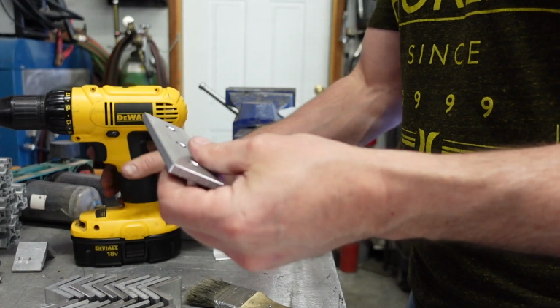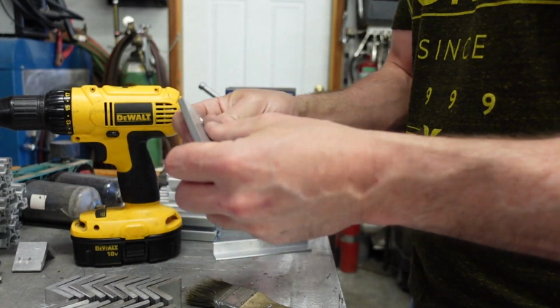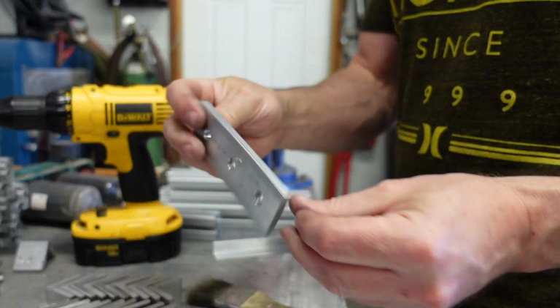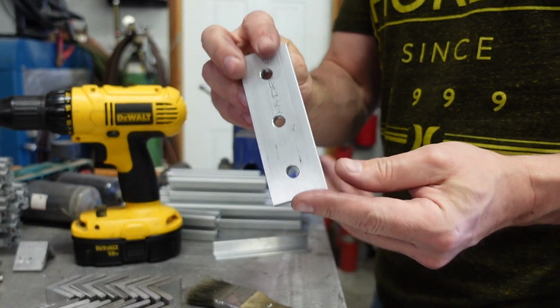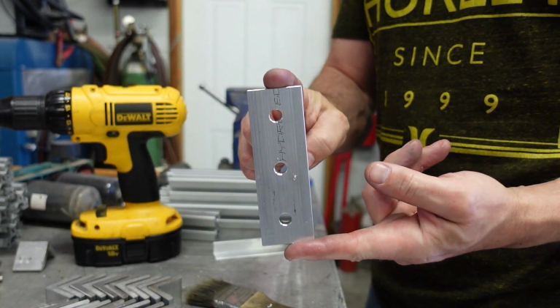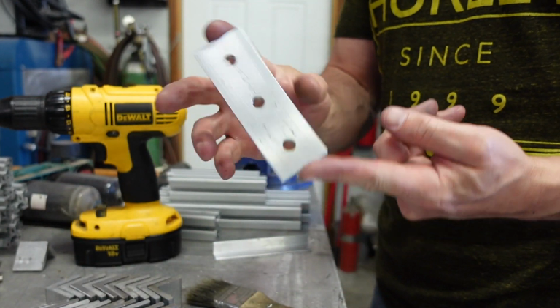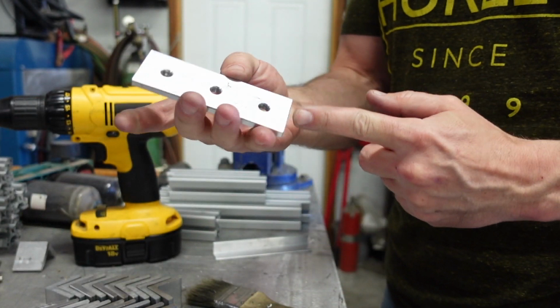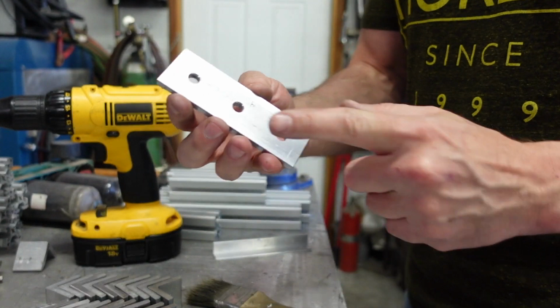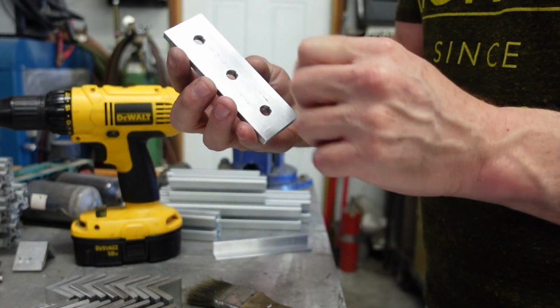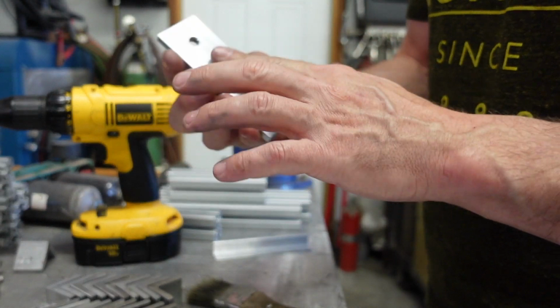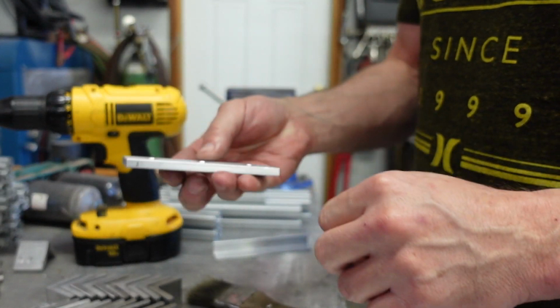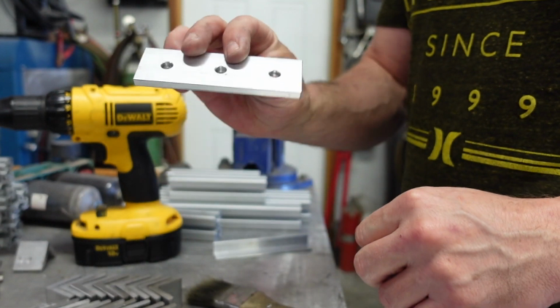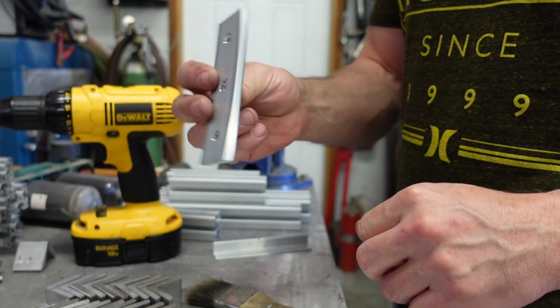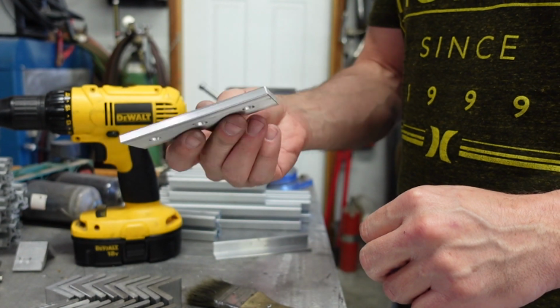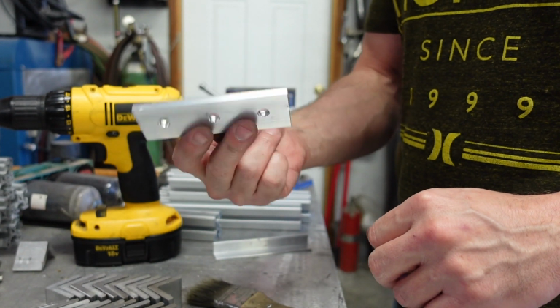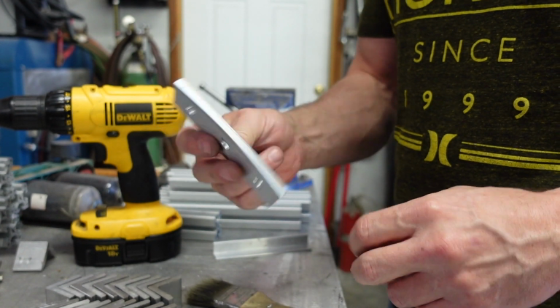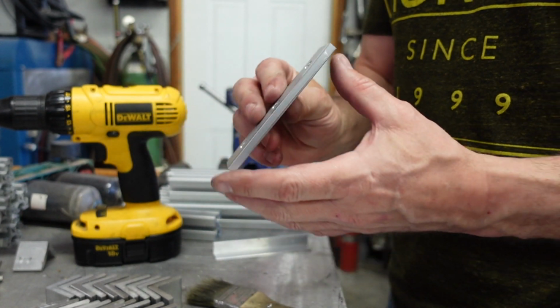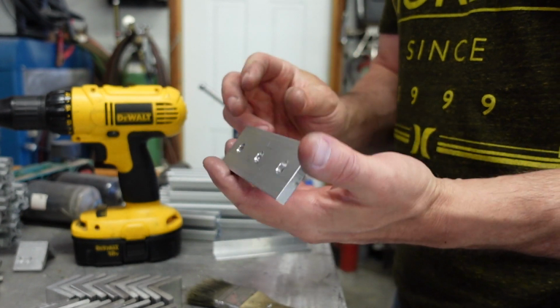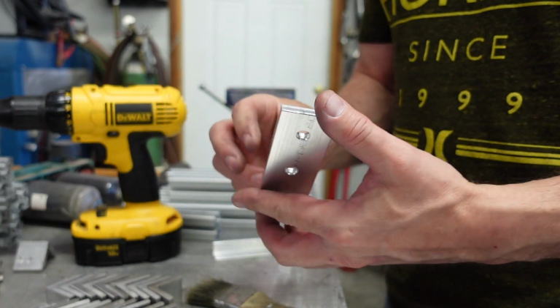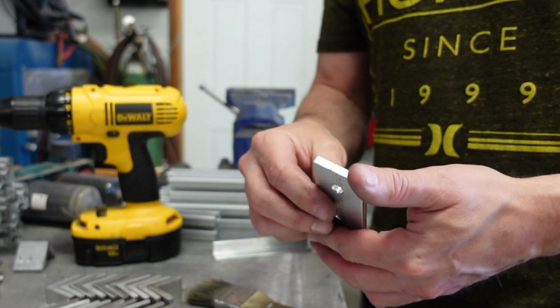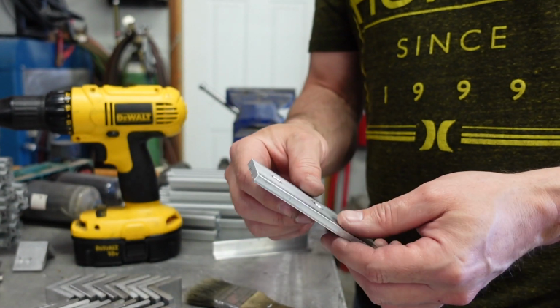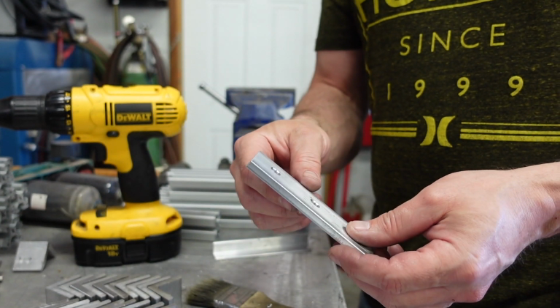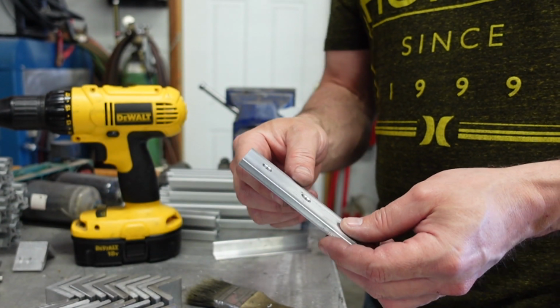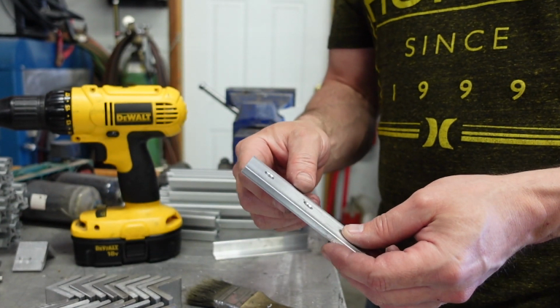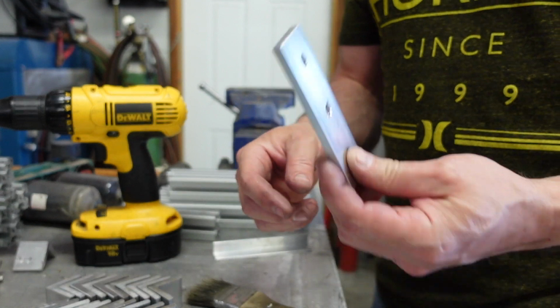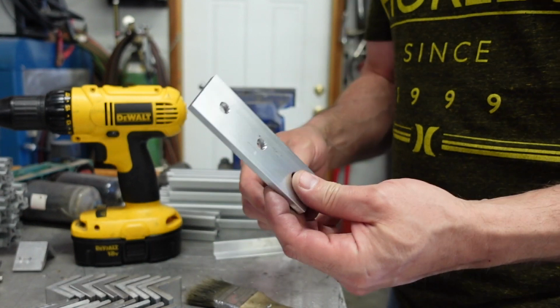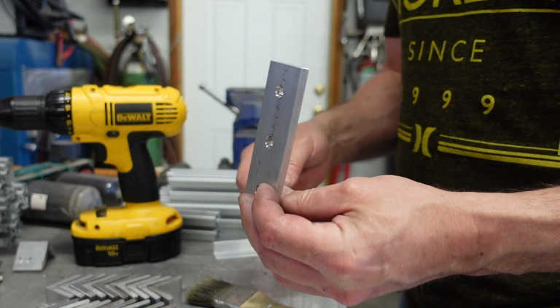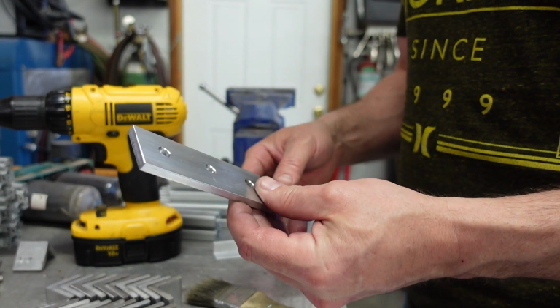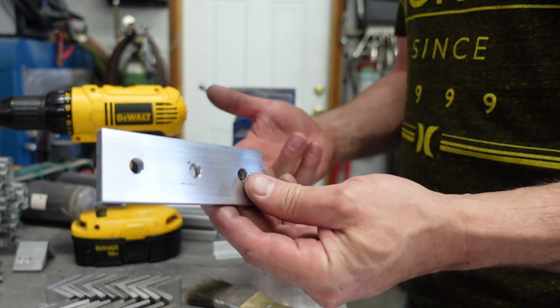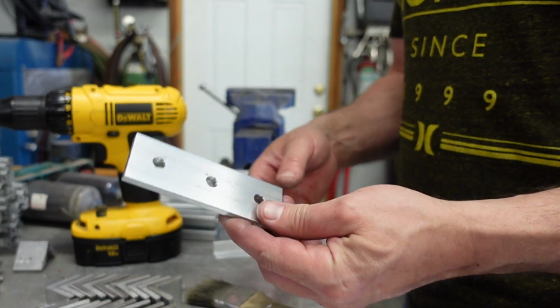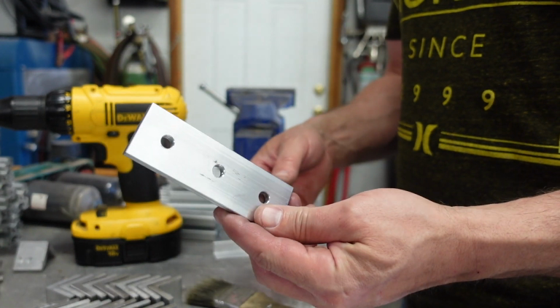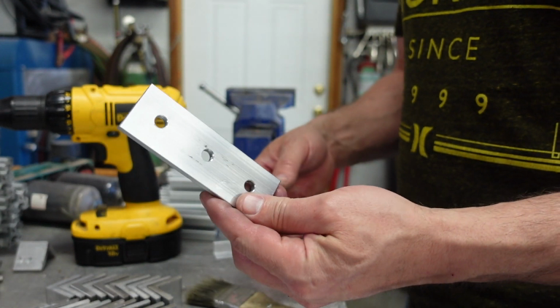There we go — now we have a three-hole bracket that we could have bought for like three bucks. Instead we just spent 15 minutes making our own, which cost us 25 bucks.